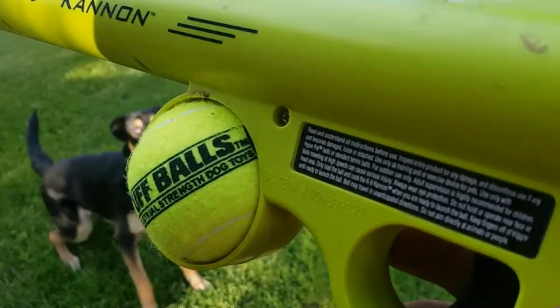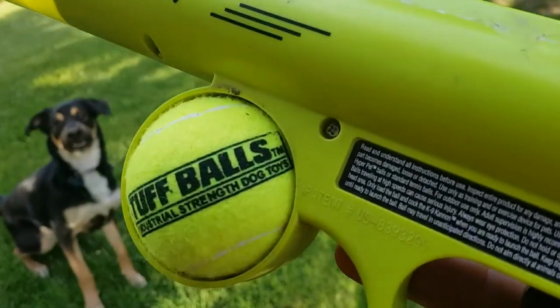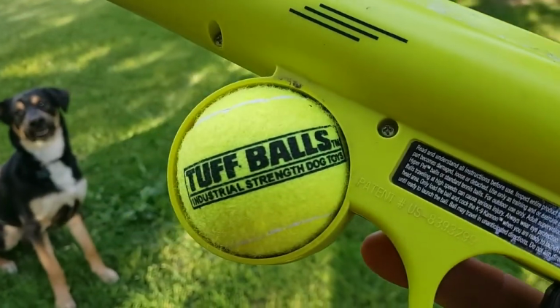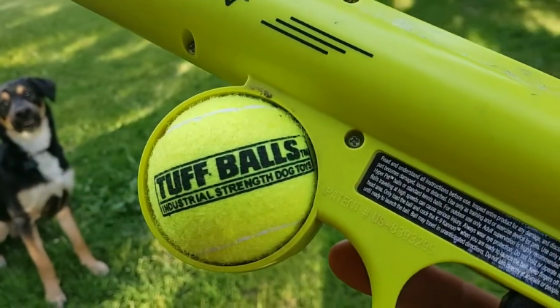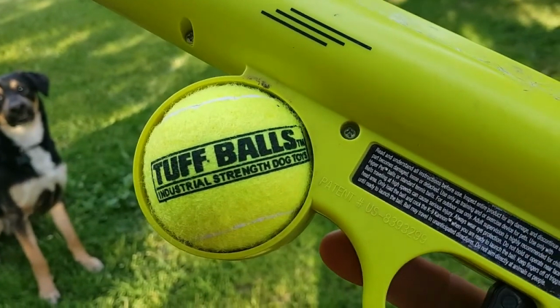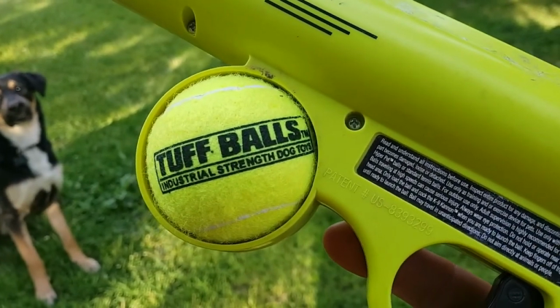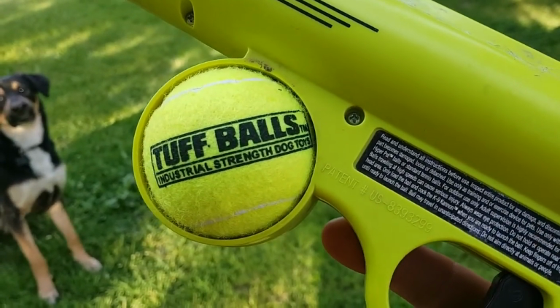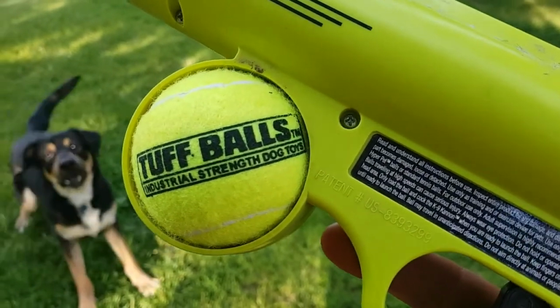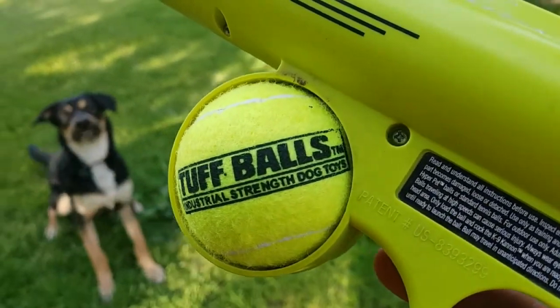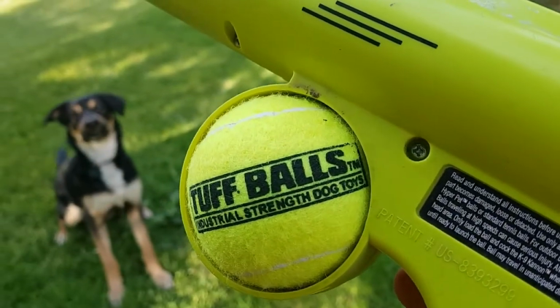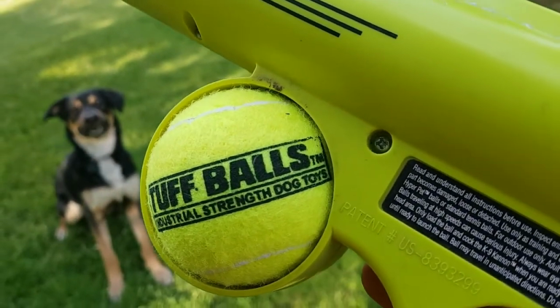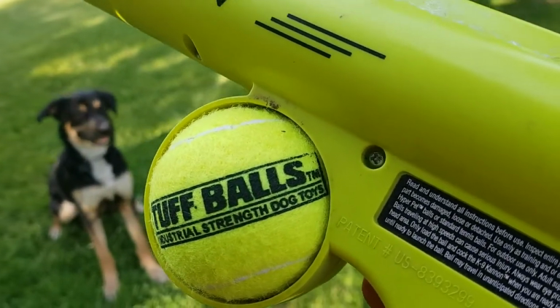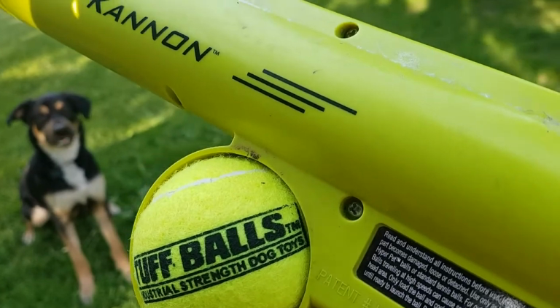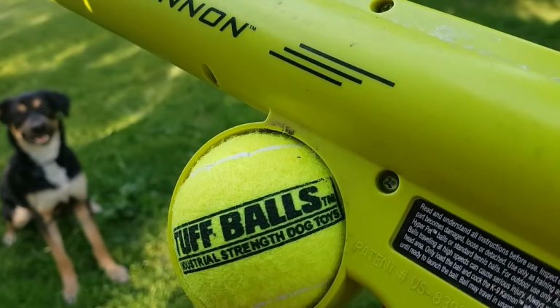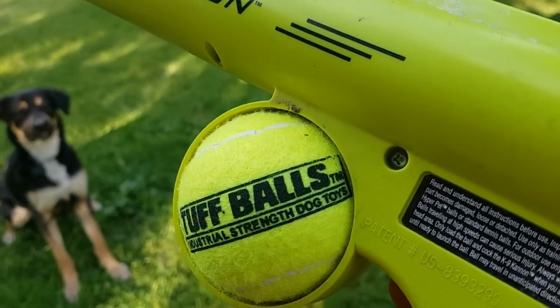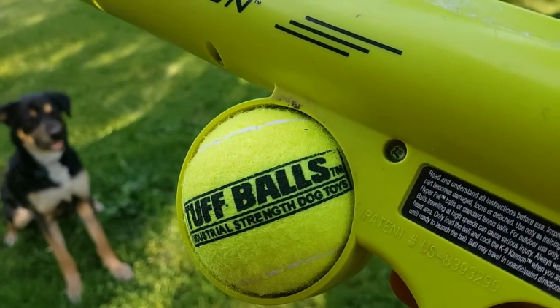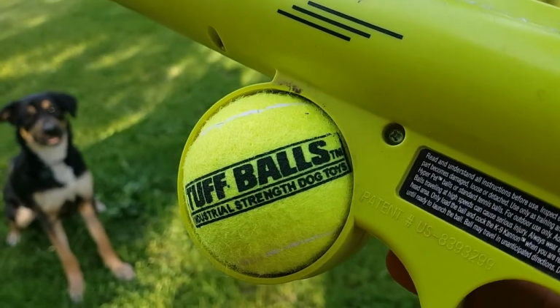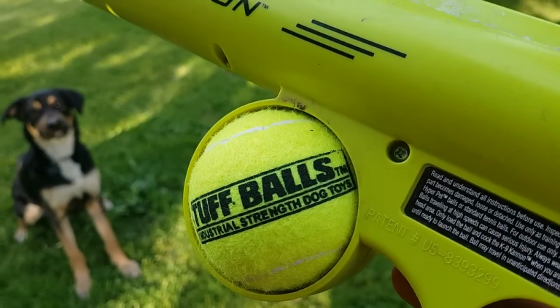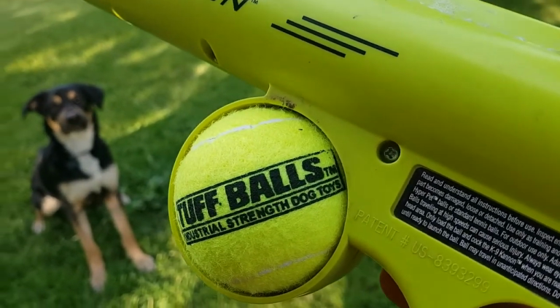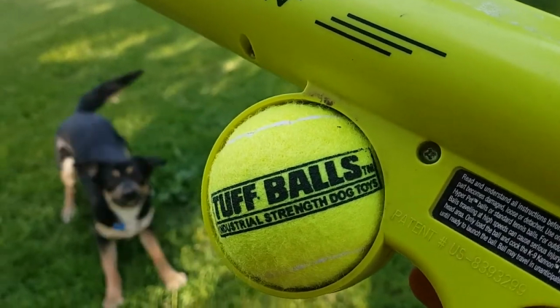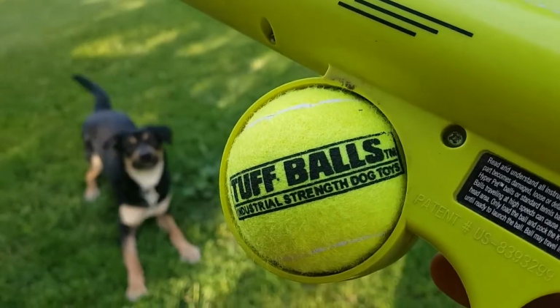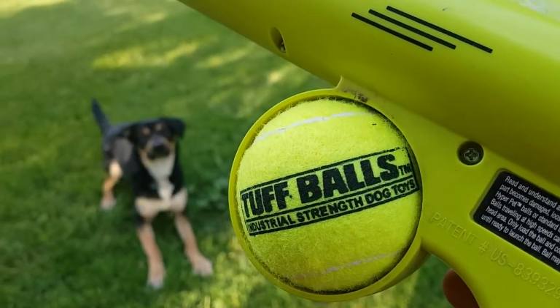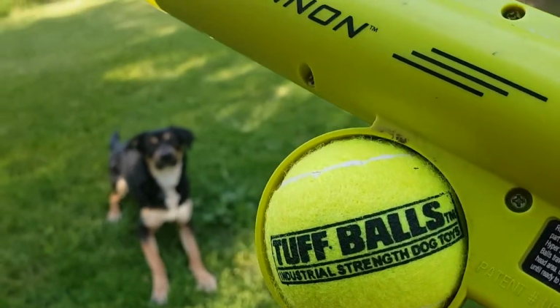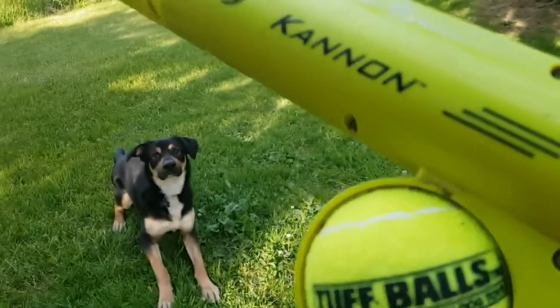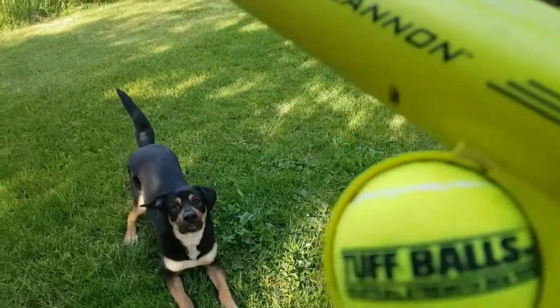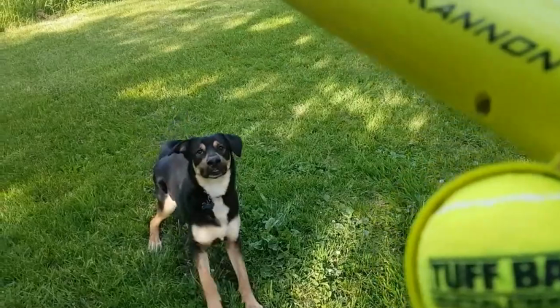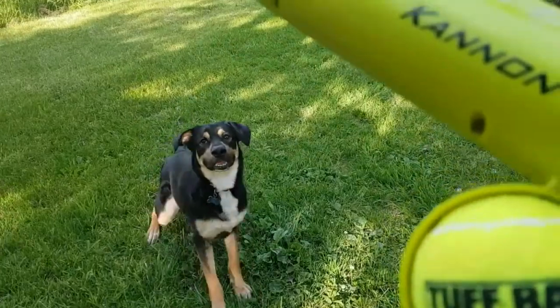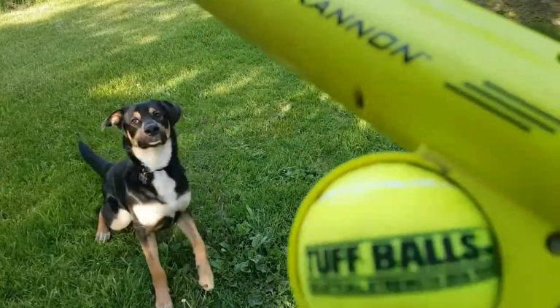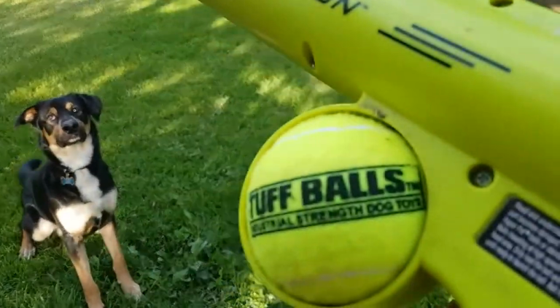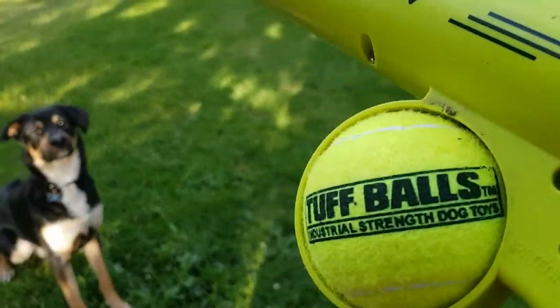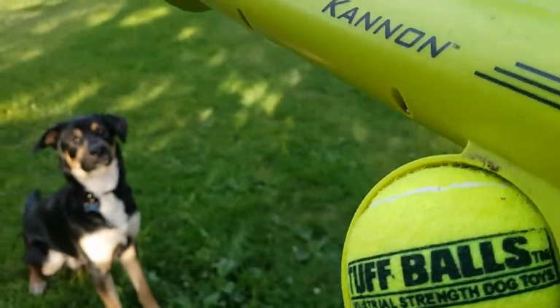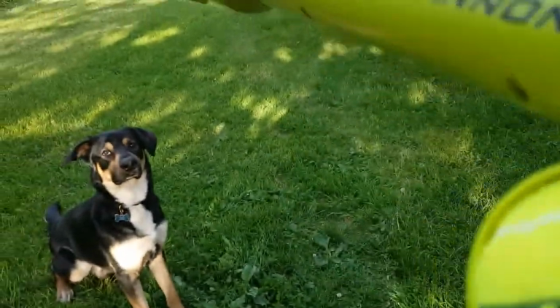We are going to test out these Turf Balls, industrial strength dog toys, since every other ball or tennis ball, Thor destroys in two seconds.